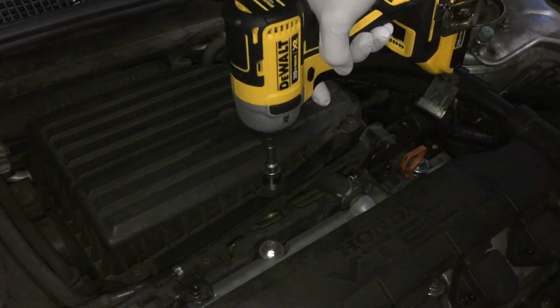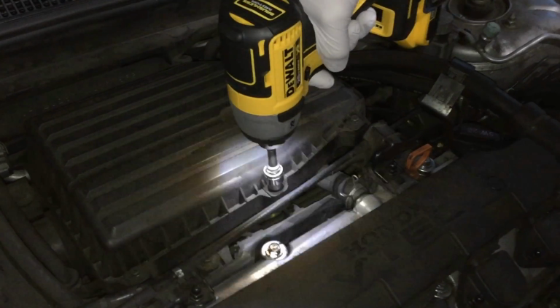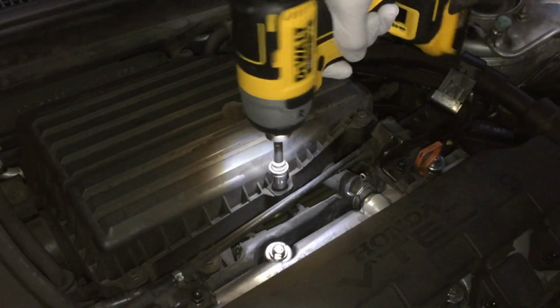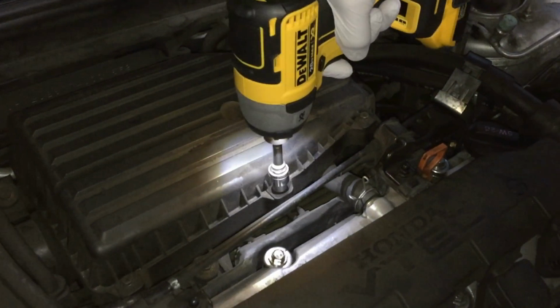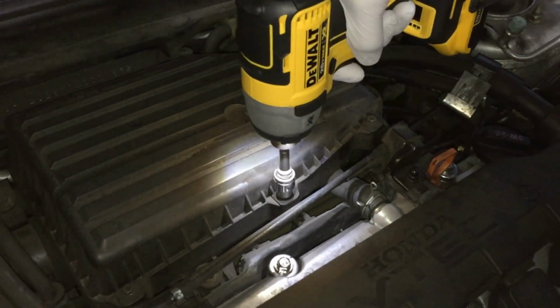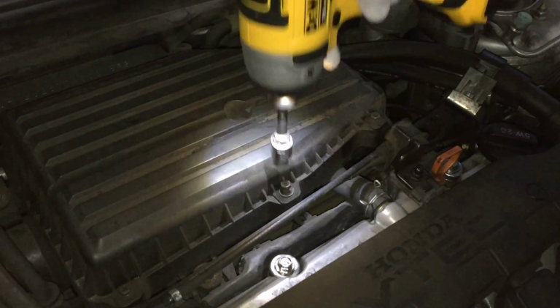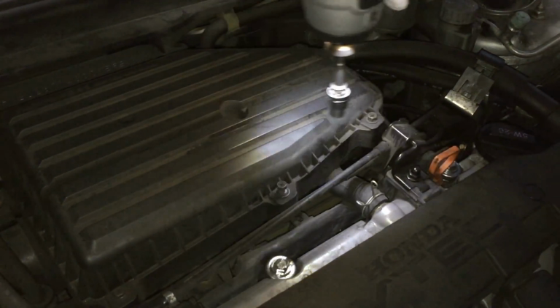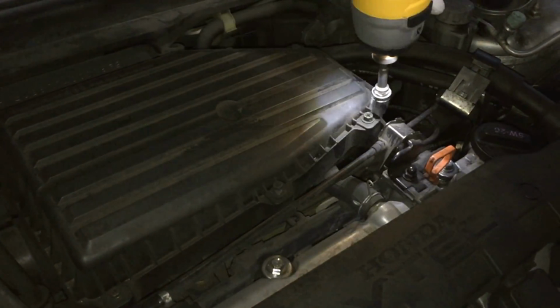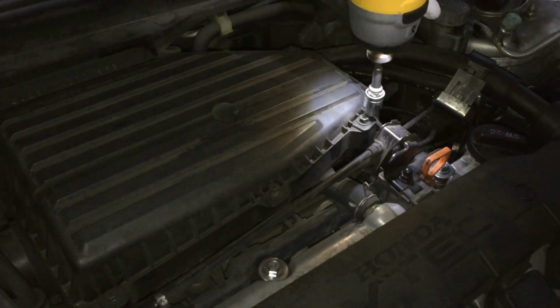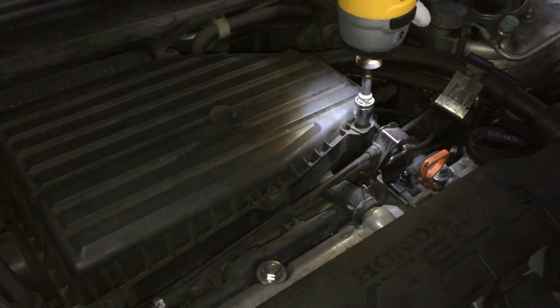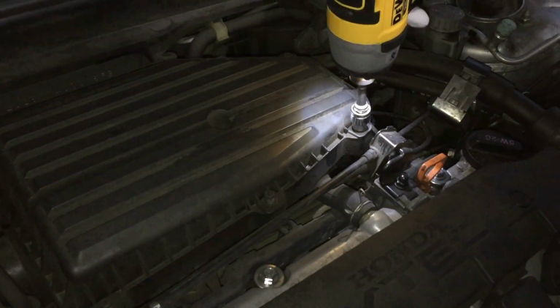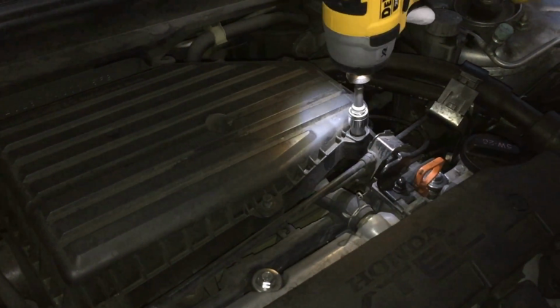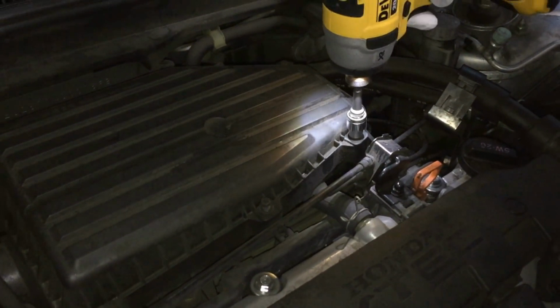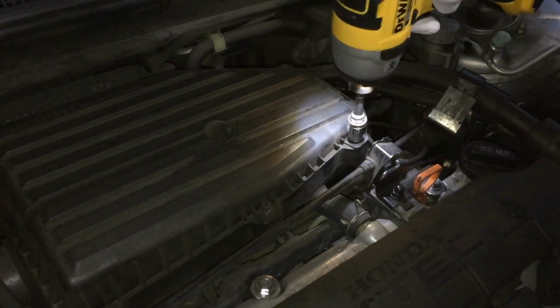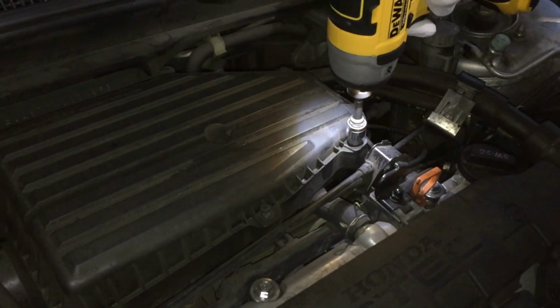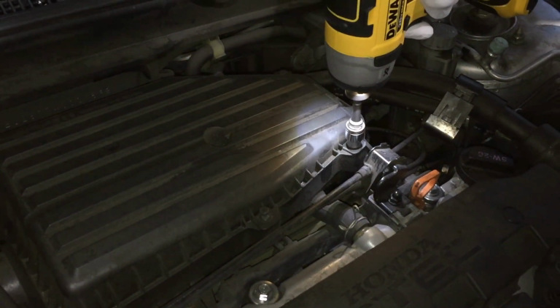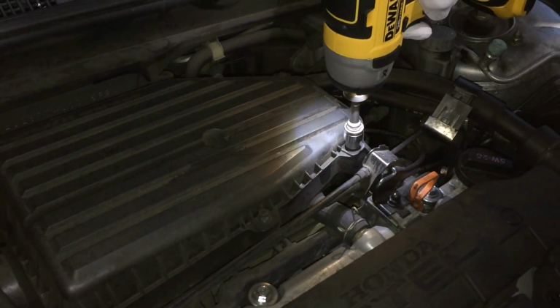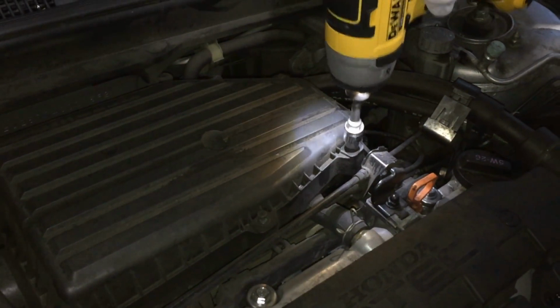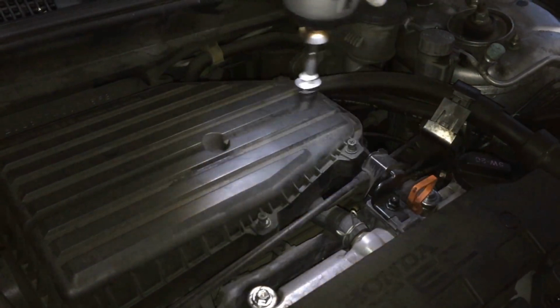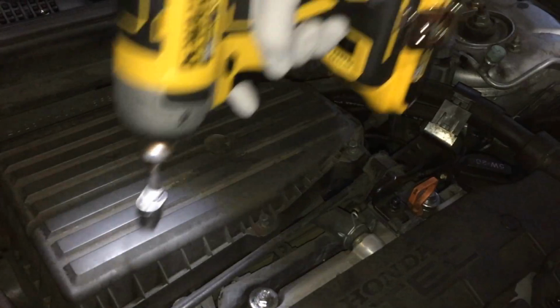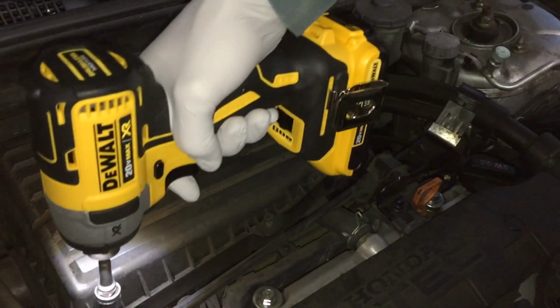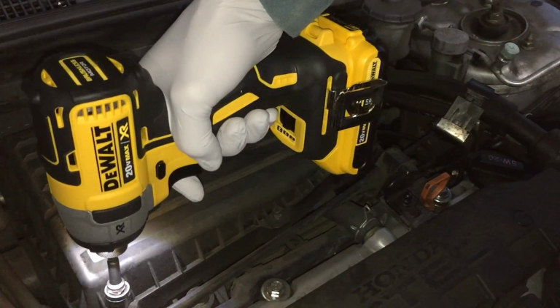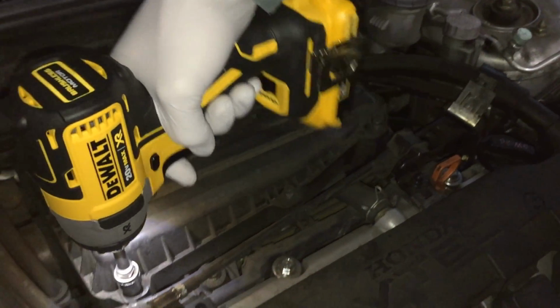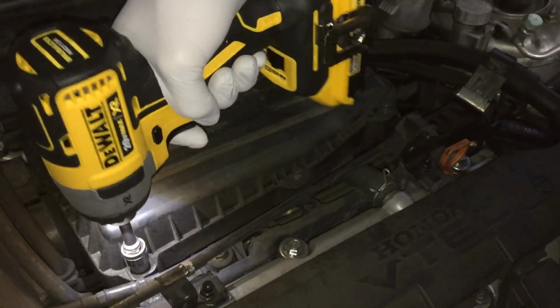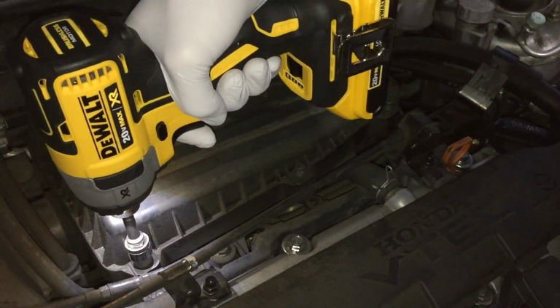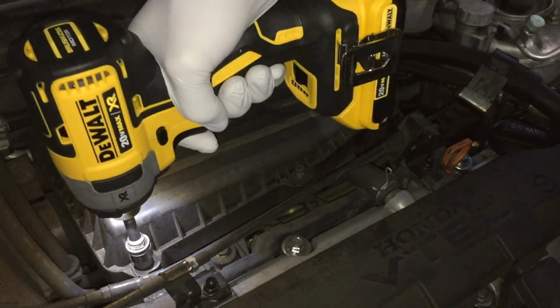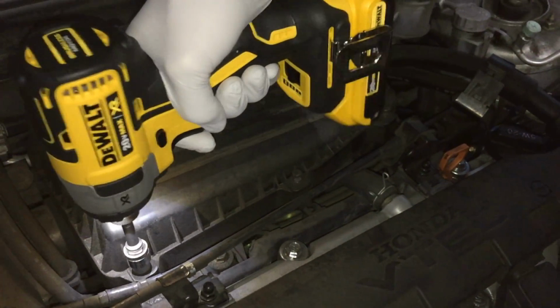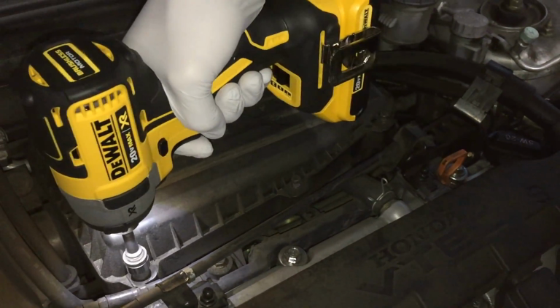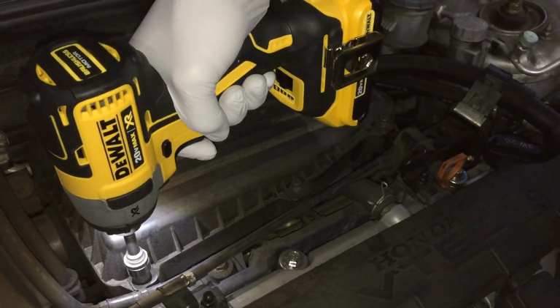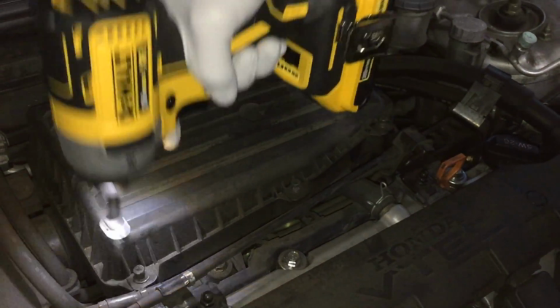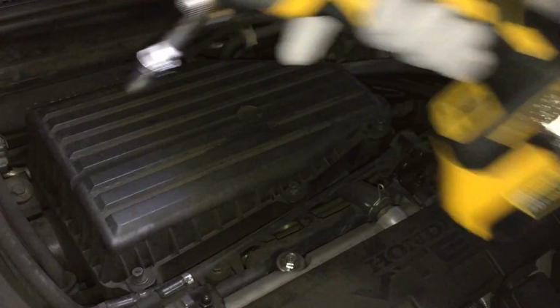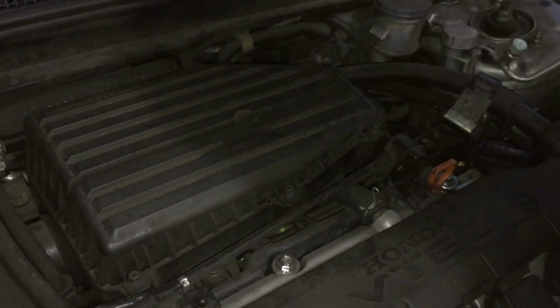Hey guys, I'm going to show you how to fix a sticky throttle body on a 2004 Honda Civic. This tutorial basically works for any car with a throttle body.